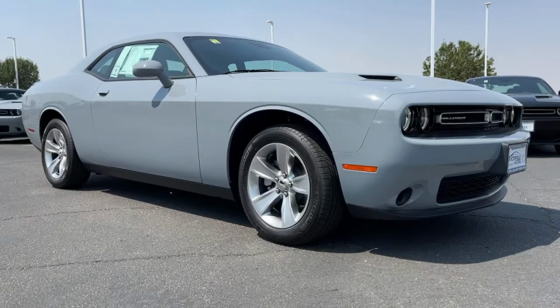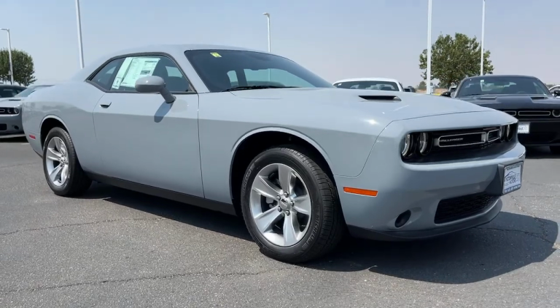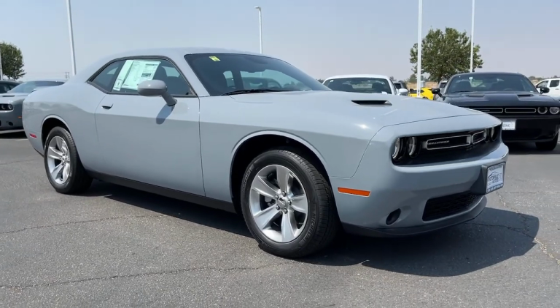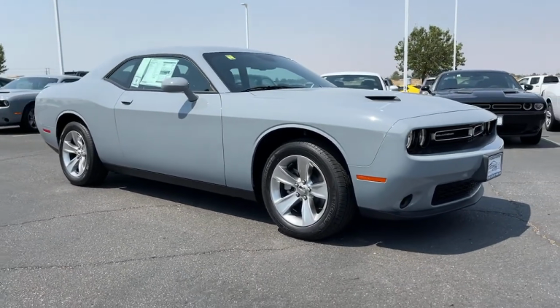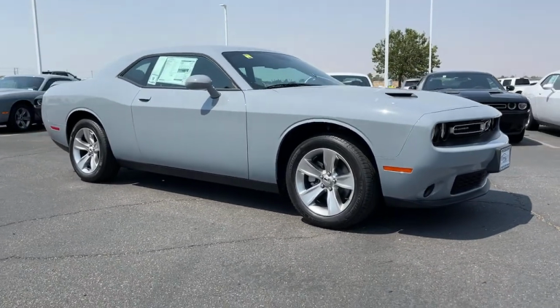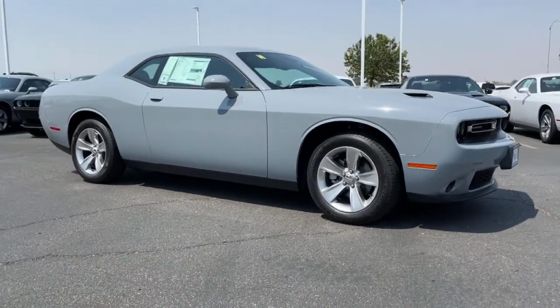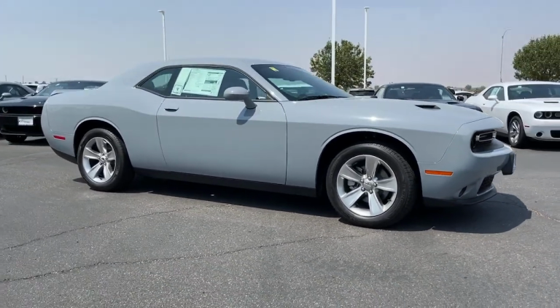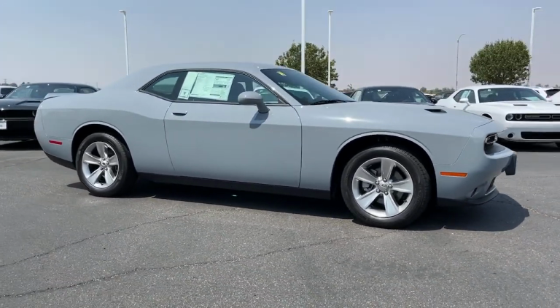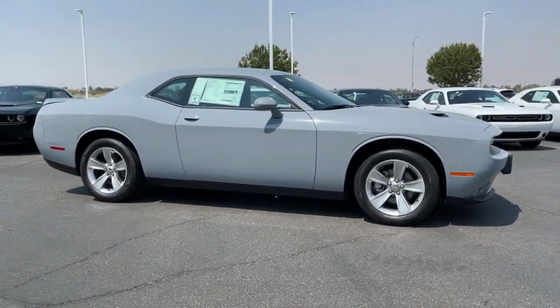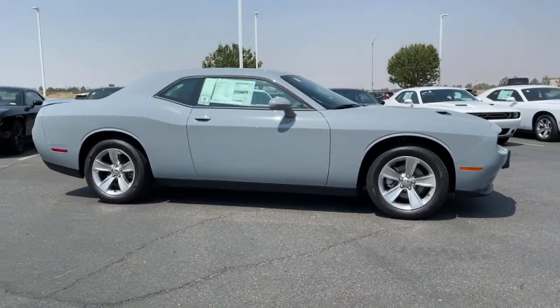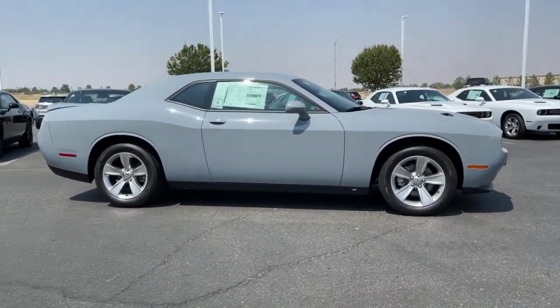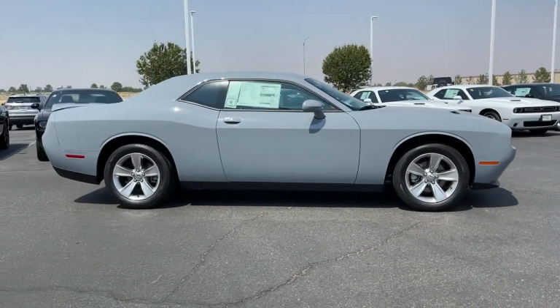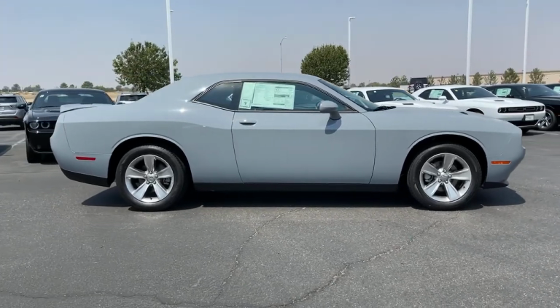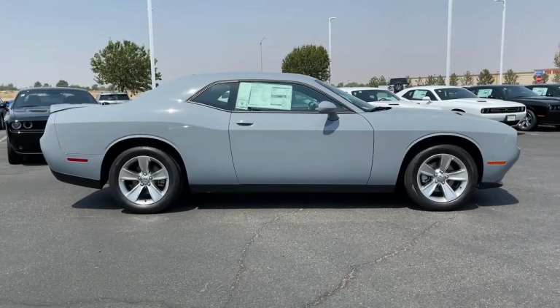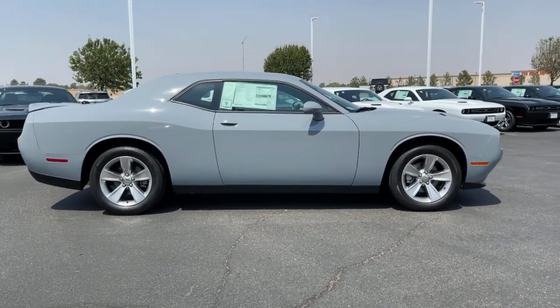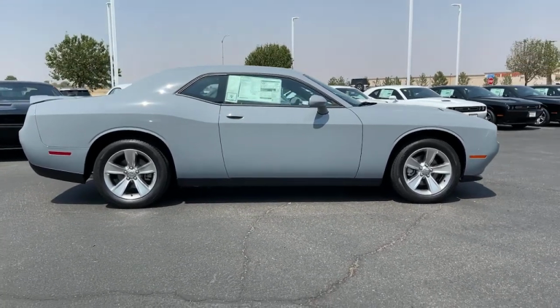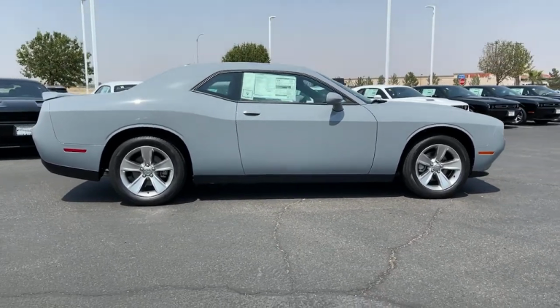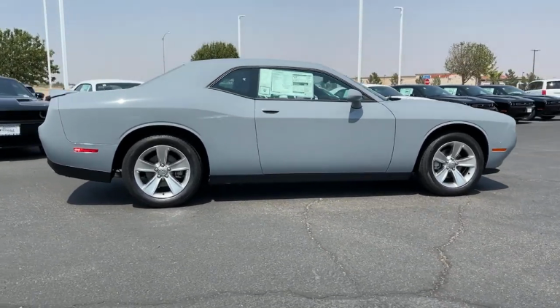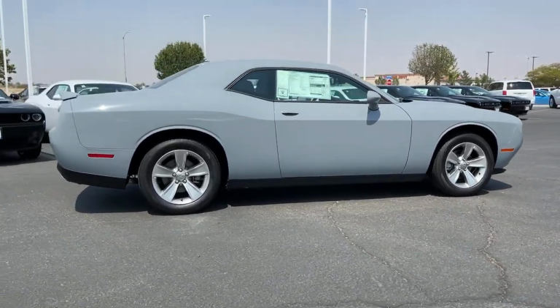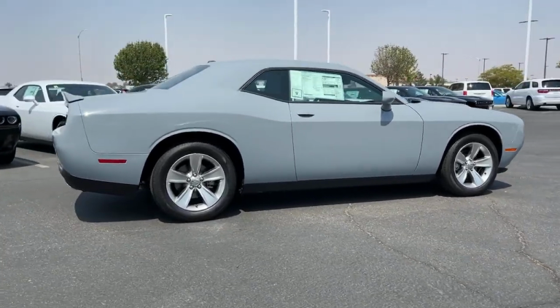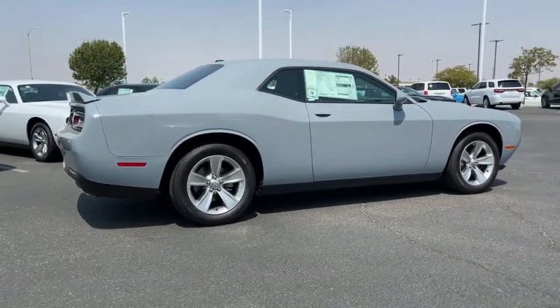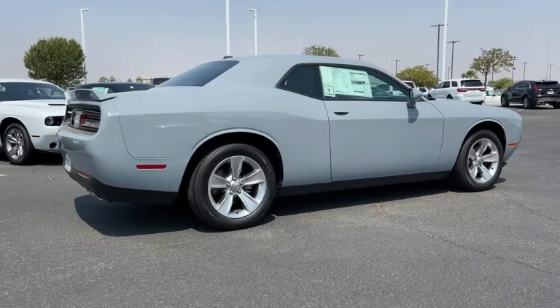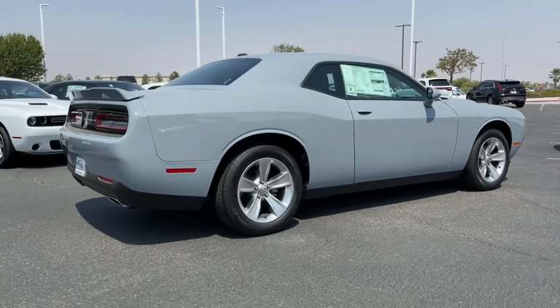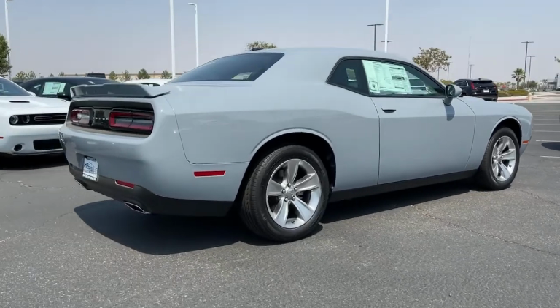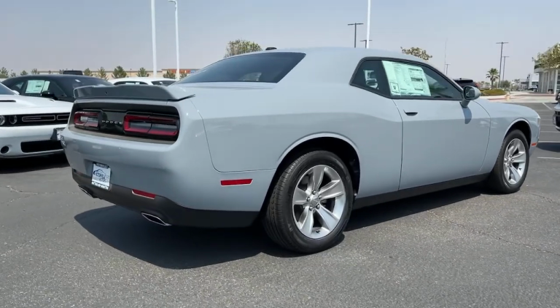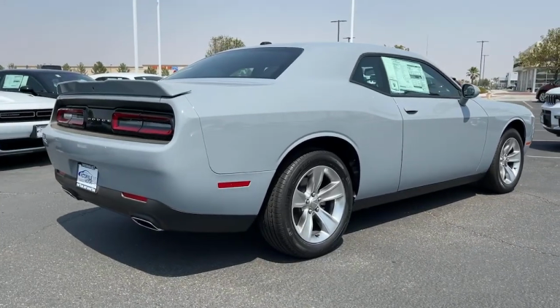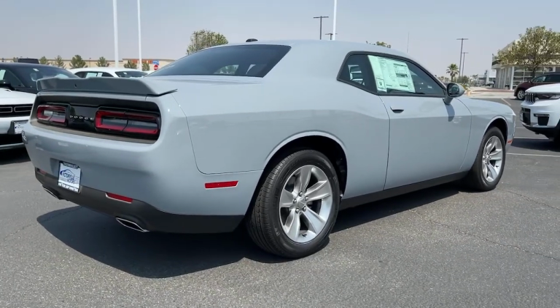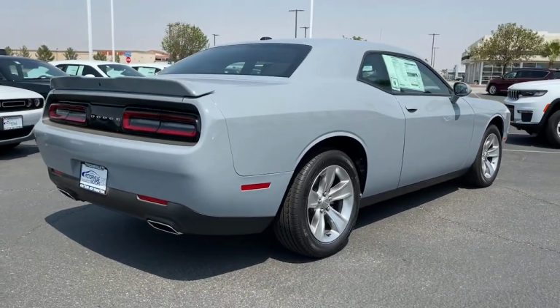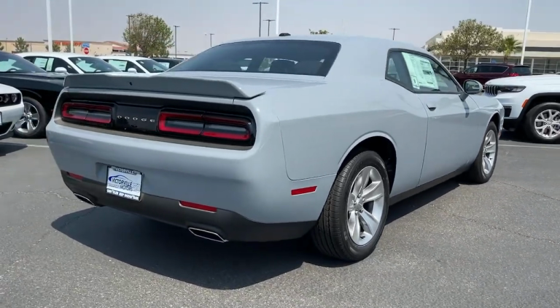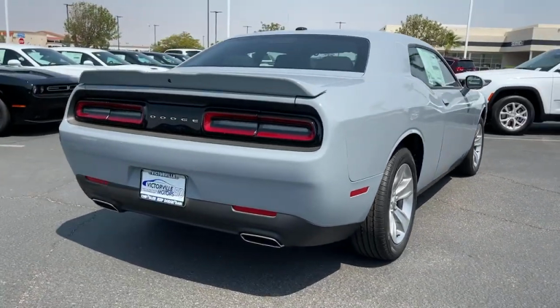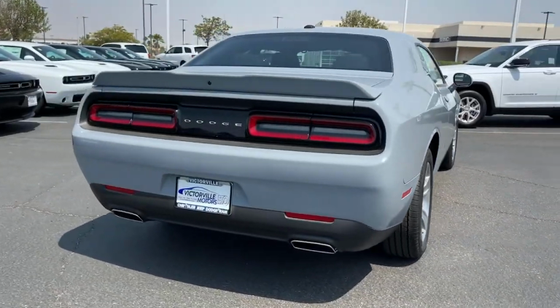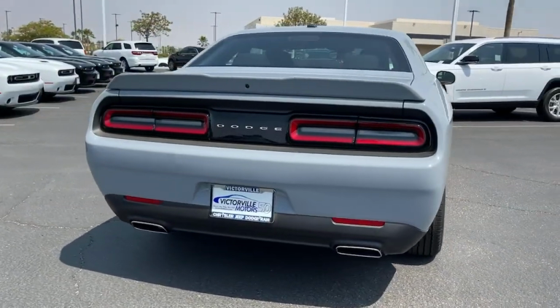Look no further than the 2021 Dodge Challenger. The Challenger thrills with raw power and intimidates with a sinister stance, while its fine craftsmanship, comfort, safety, and efficiency make it a desirable choice for enthusiasts.